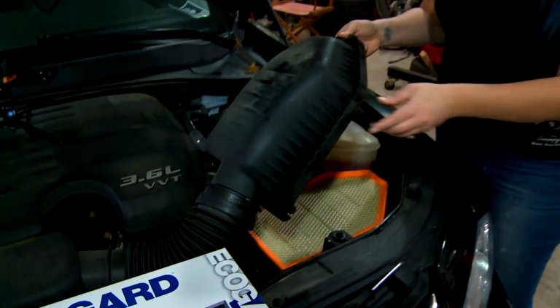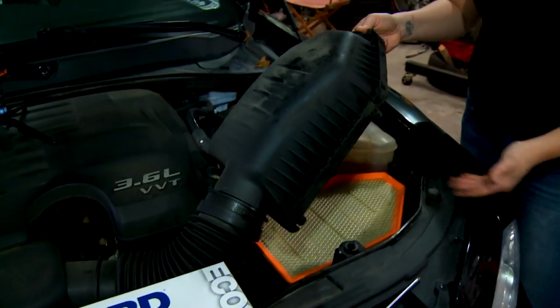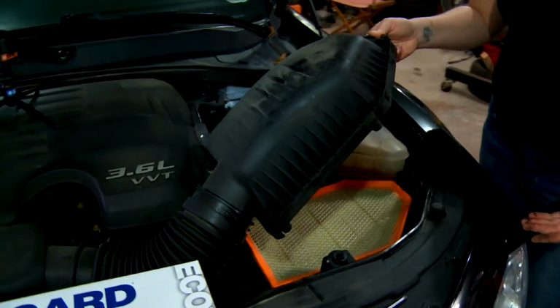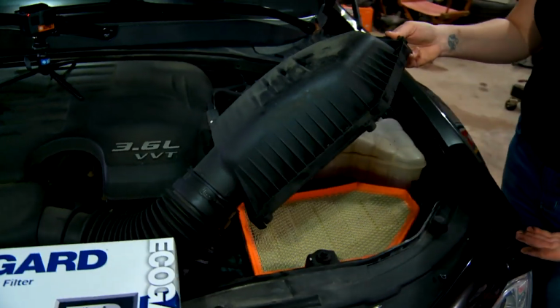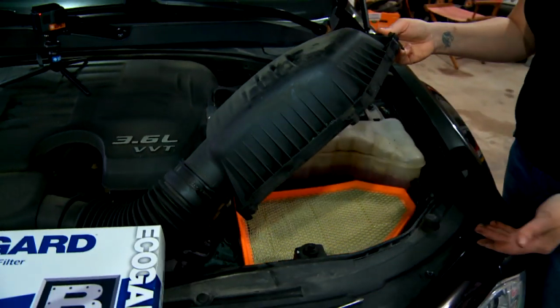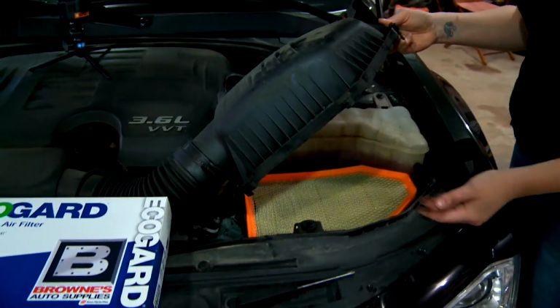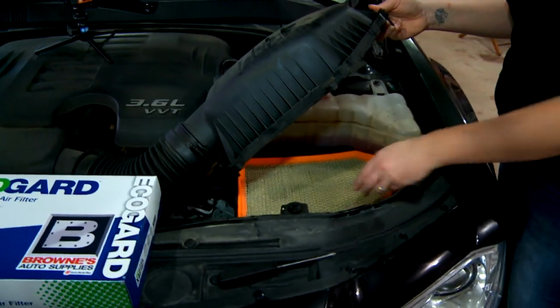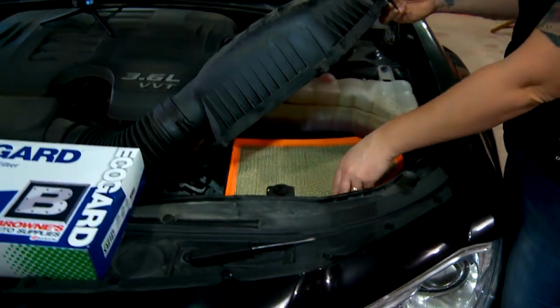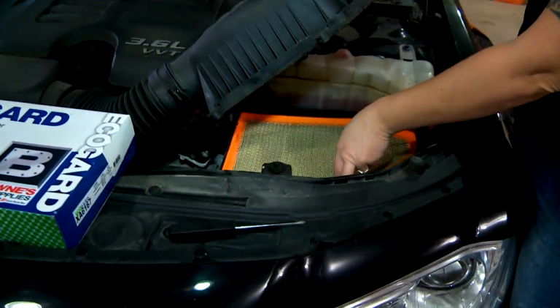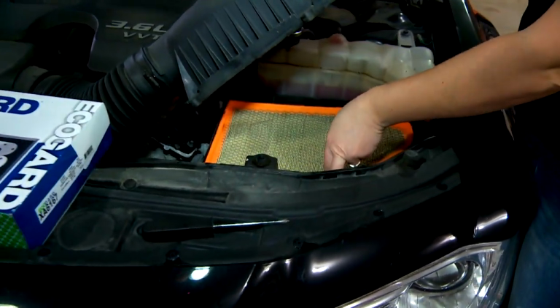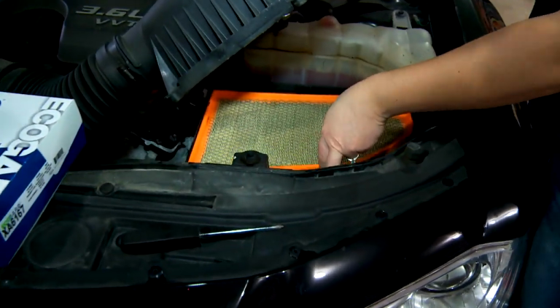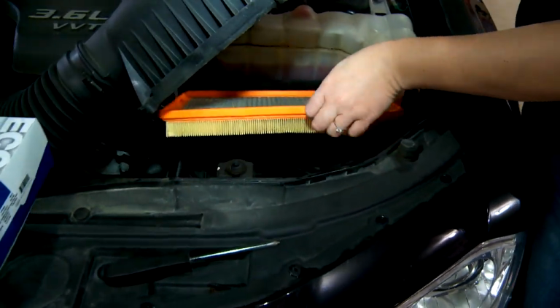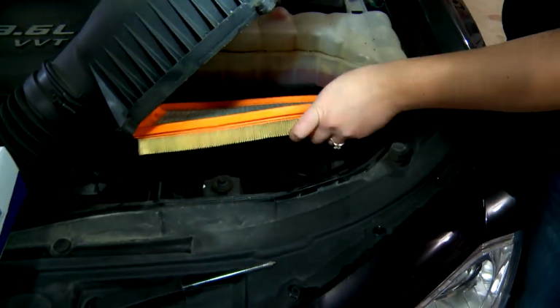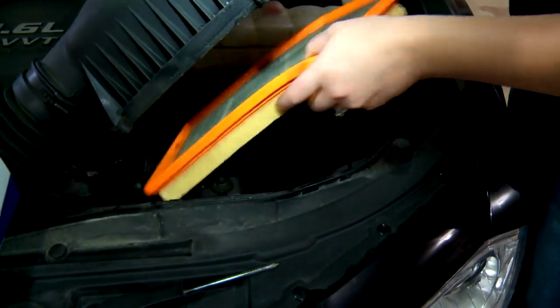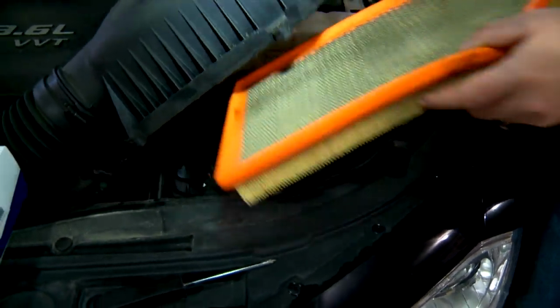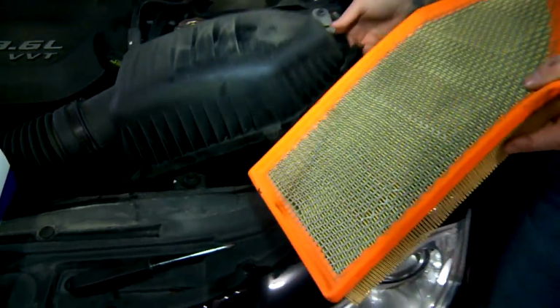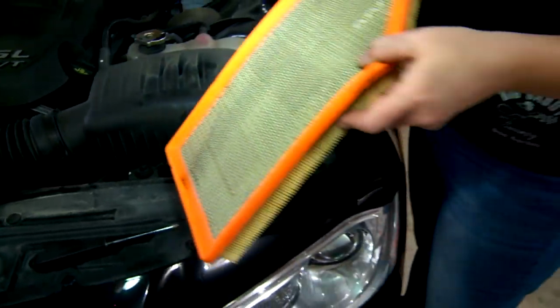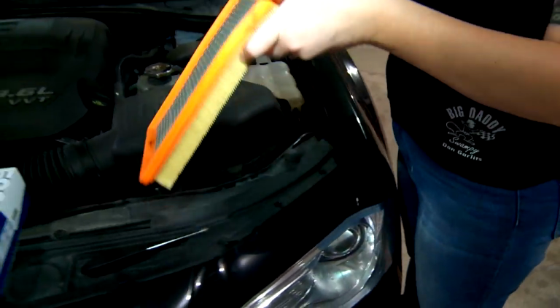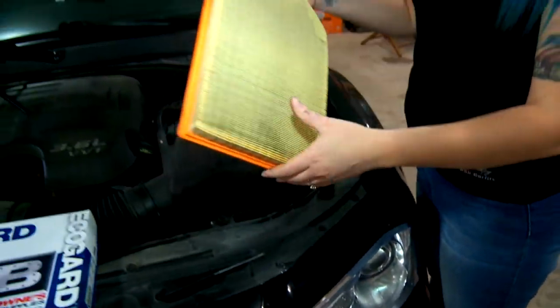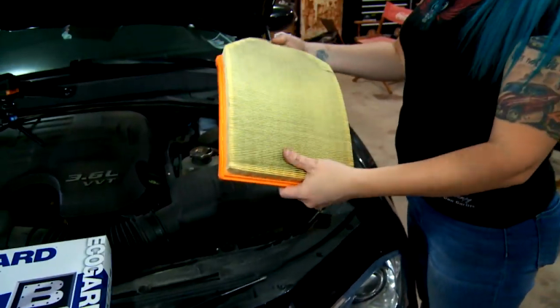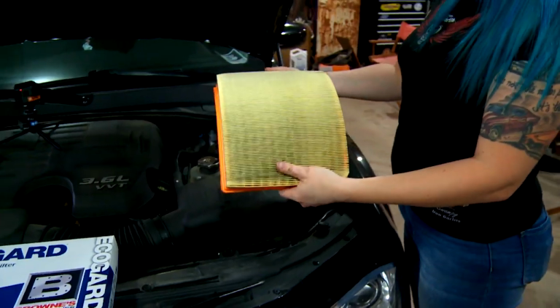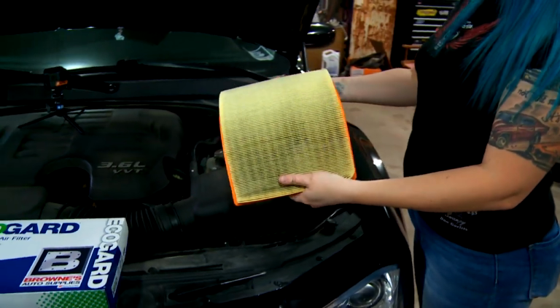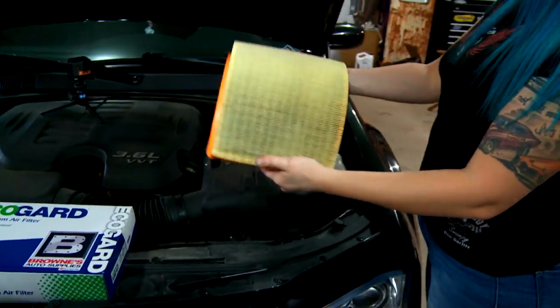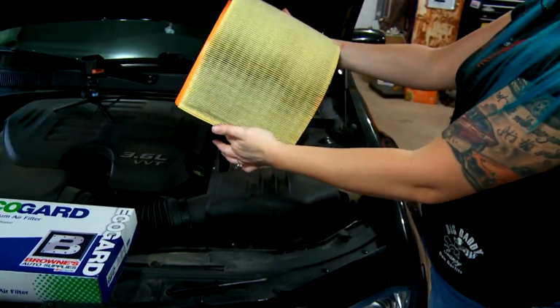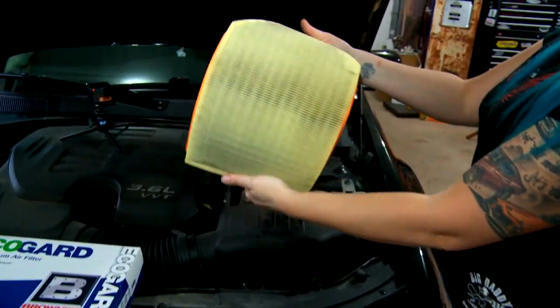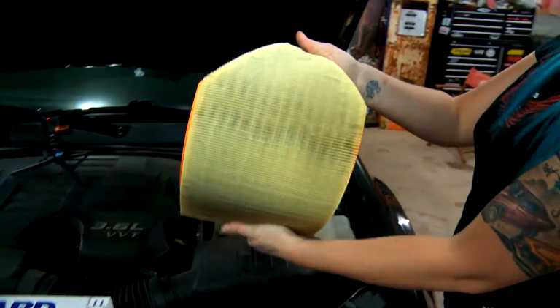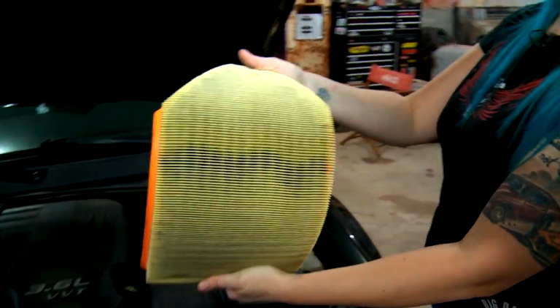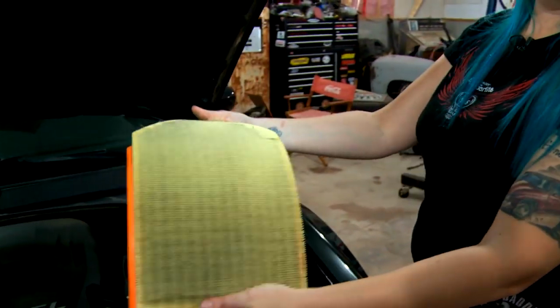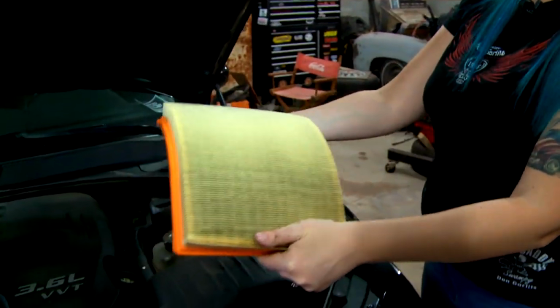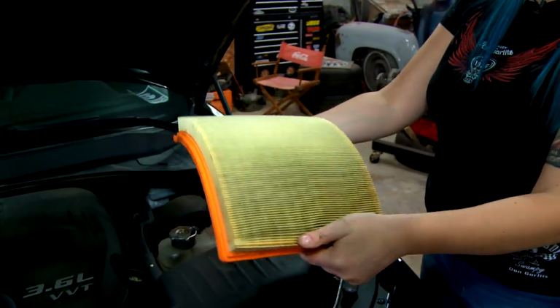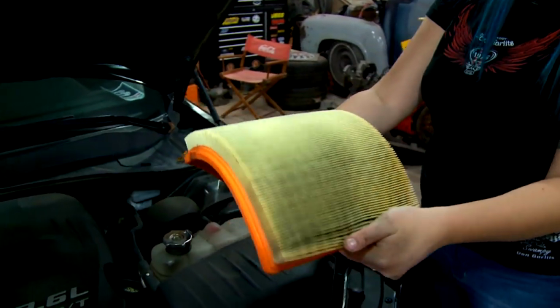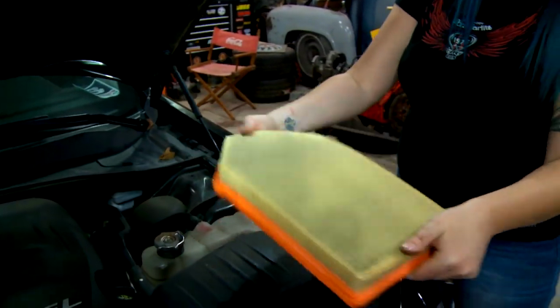You'll see that the filter is located directly underneath it. It's just laid in place, so reach in and pull it out. You can see from looking at this filter that it's only a little bit dirty, but we're going to replace it anyway since we've got one here.